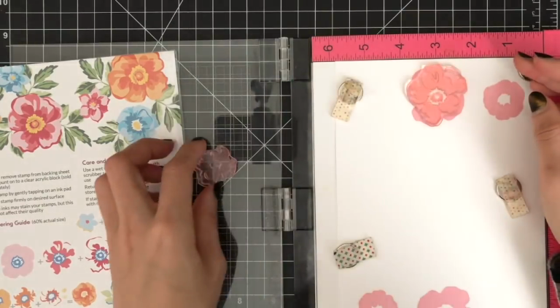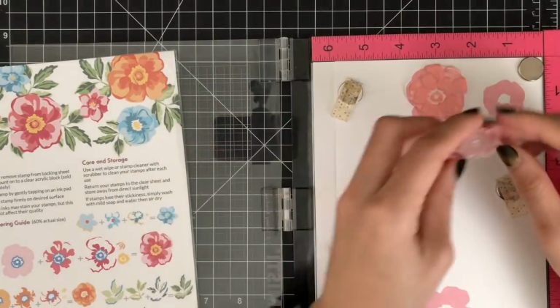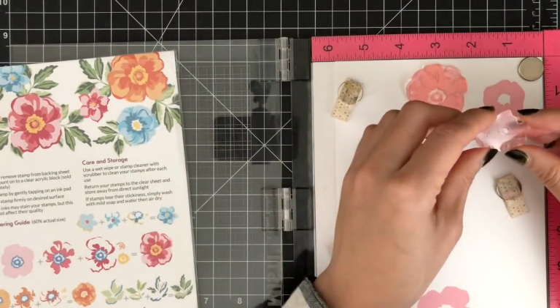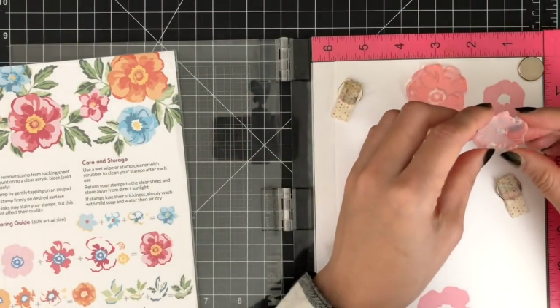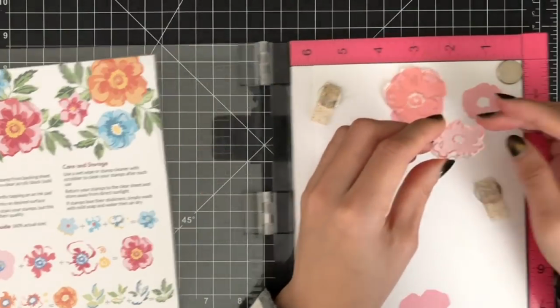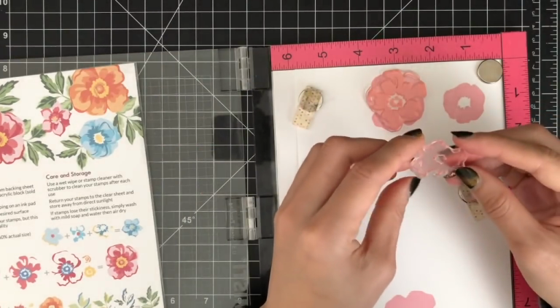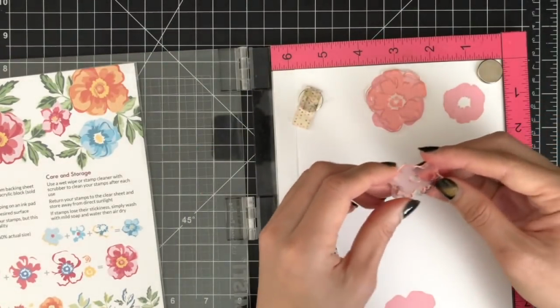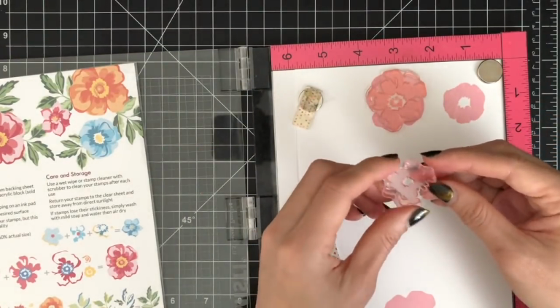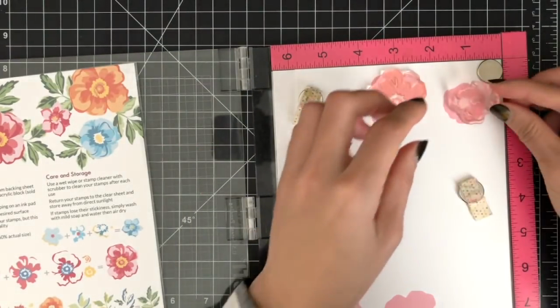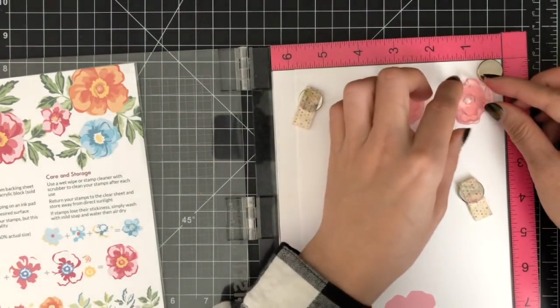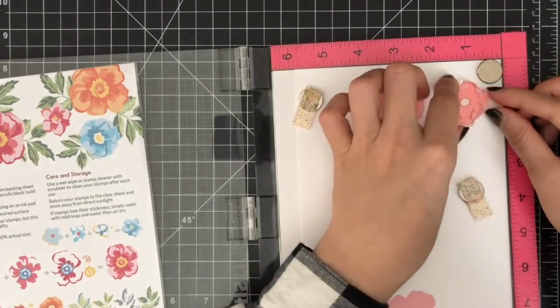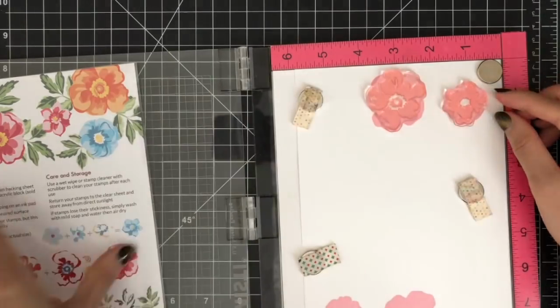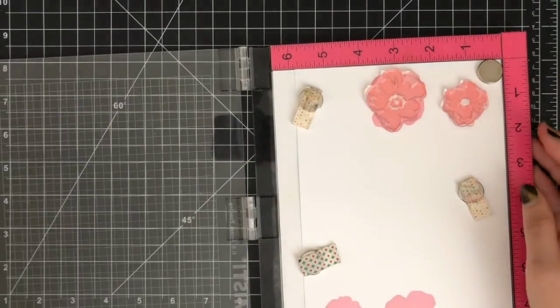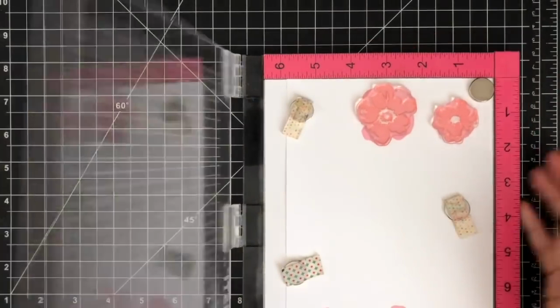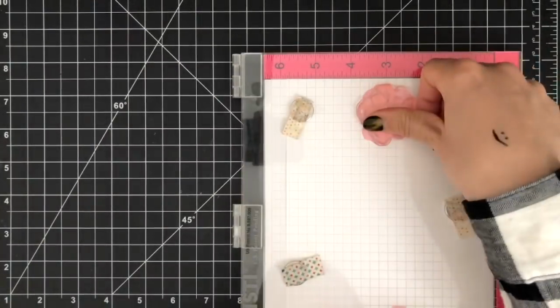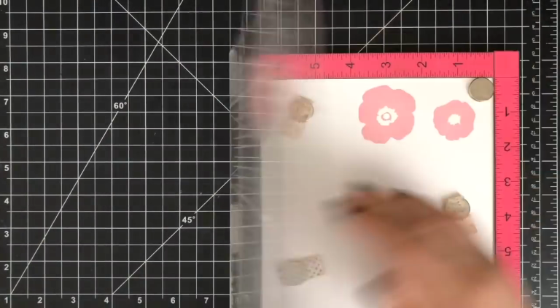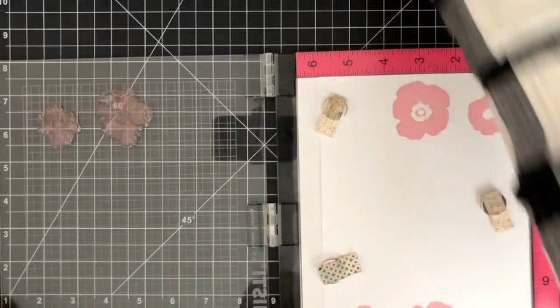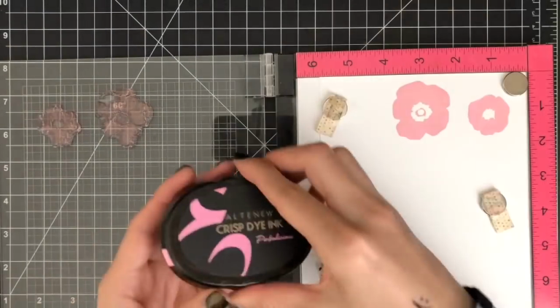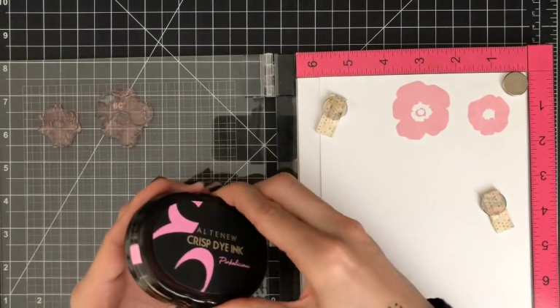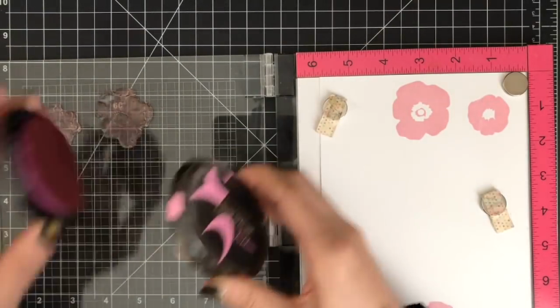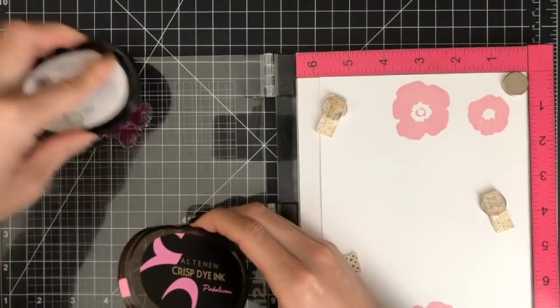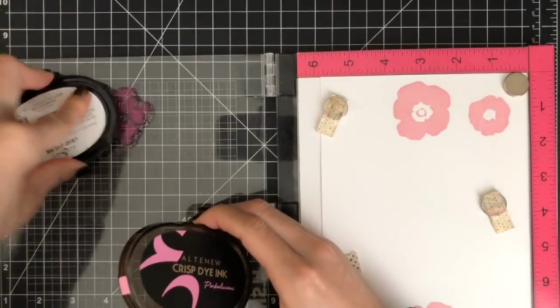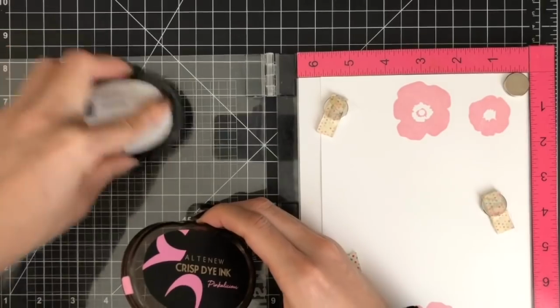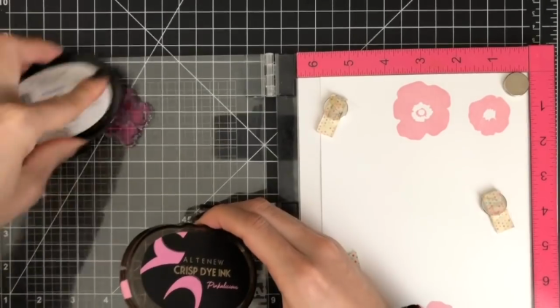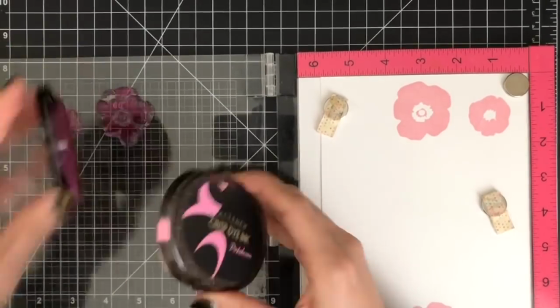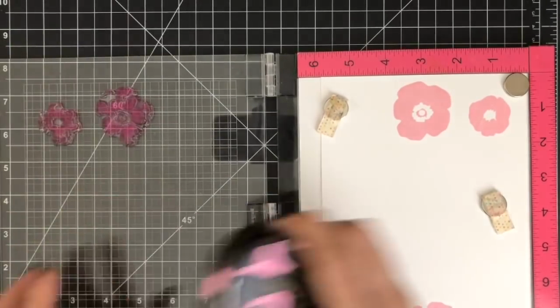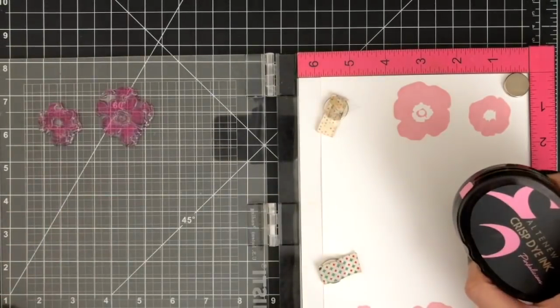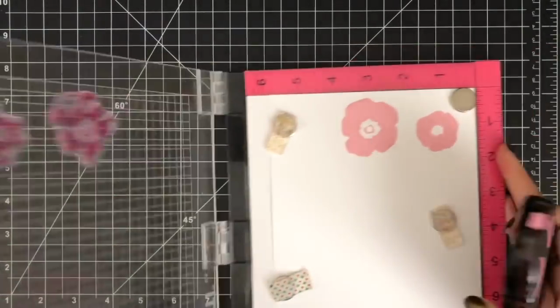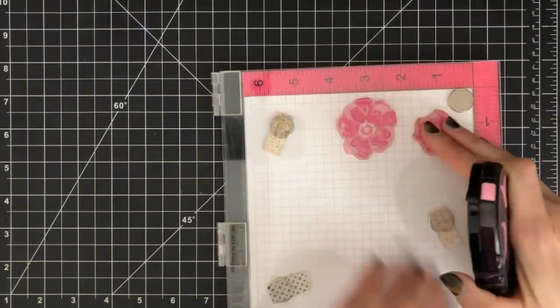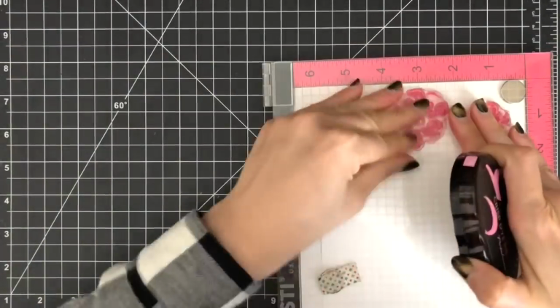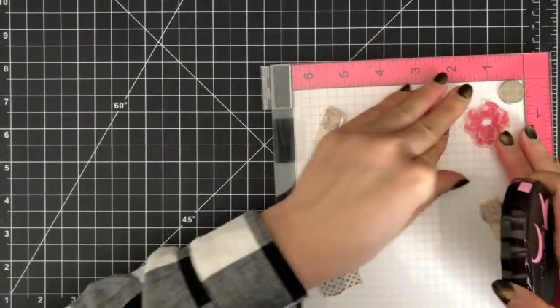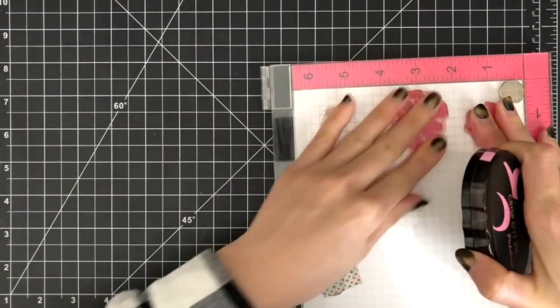As you can see here, I'm keeping the insert card of the flower arrangement stamp set next to me, so I can look at the layering guide while stamping. However, Altenew layering stamps are very easy to line up, so you won't need the layering guides very often.